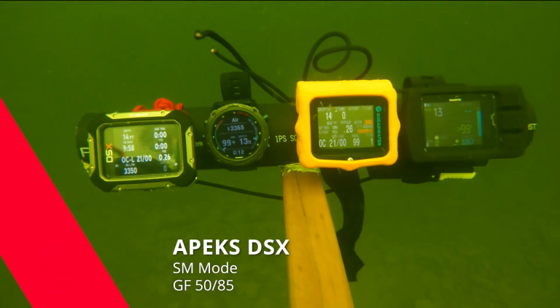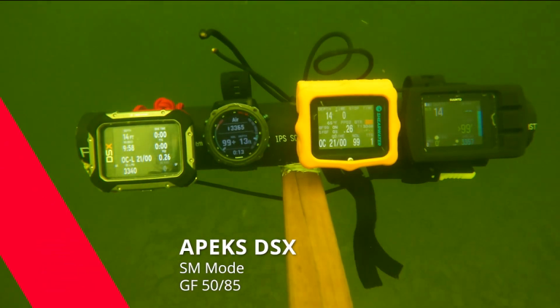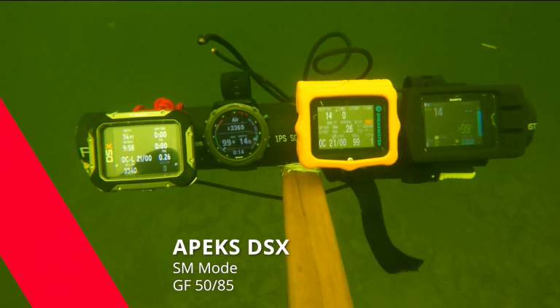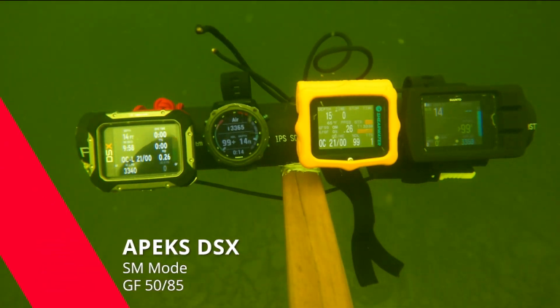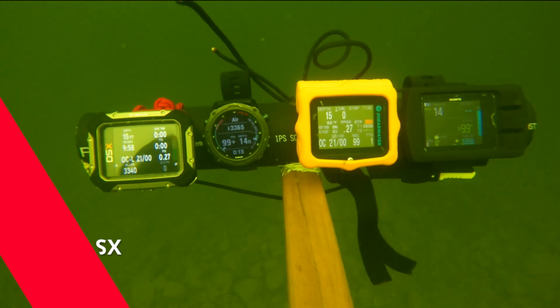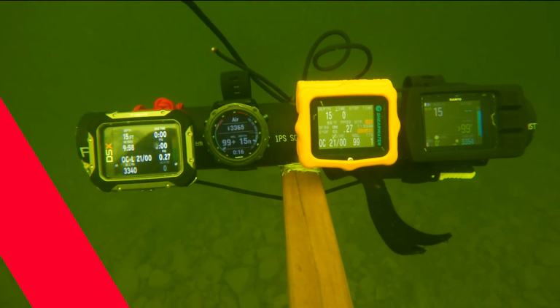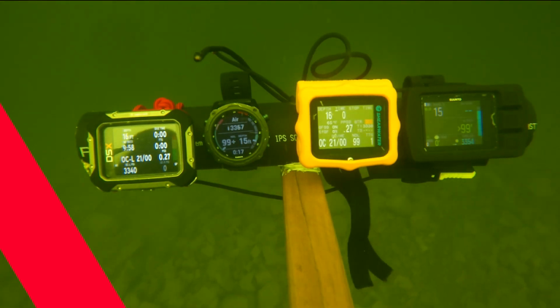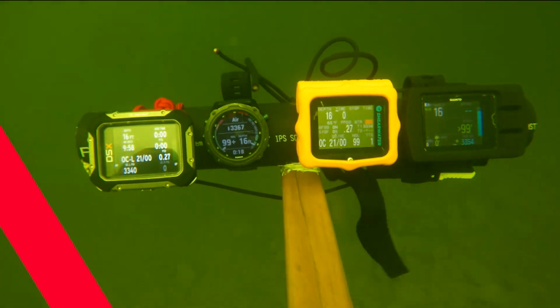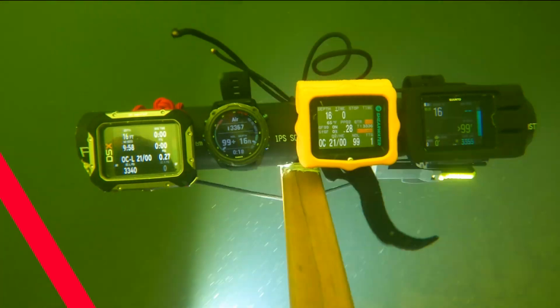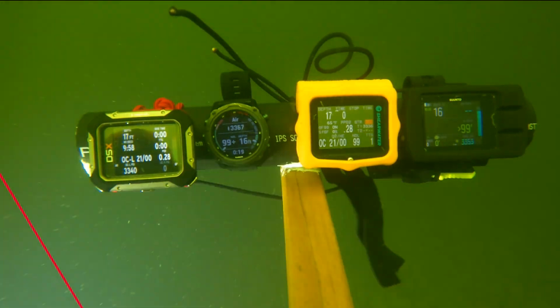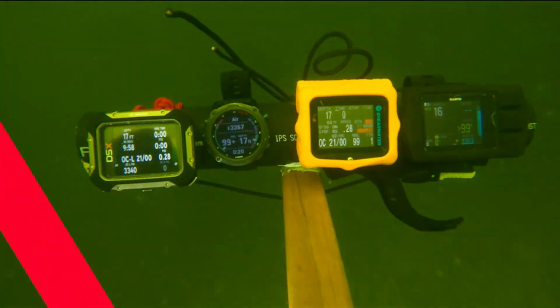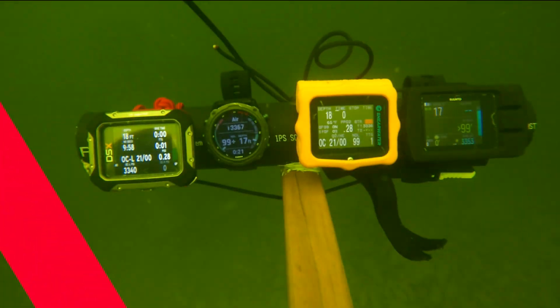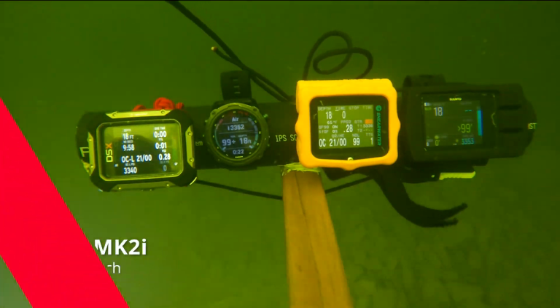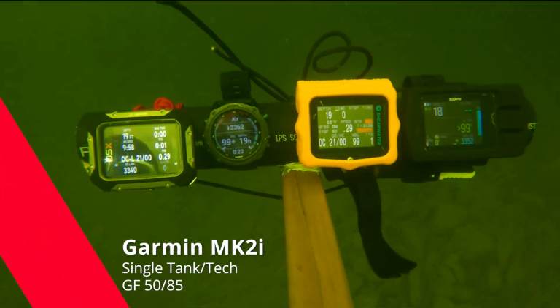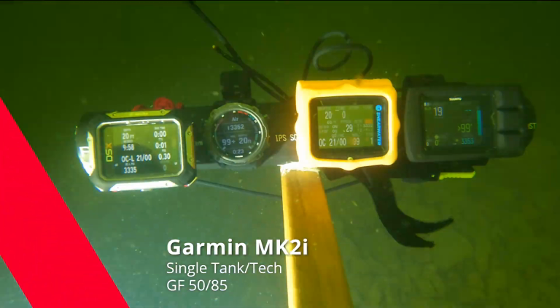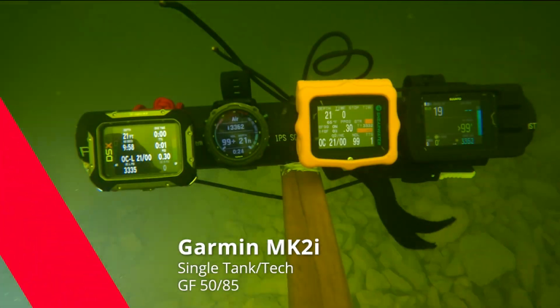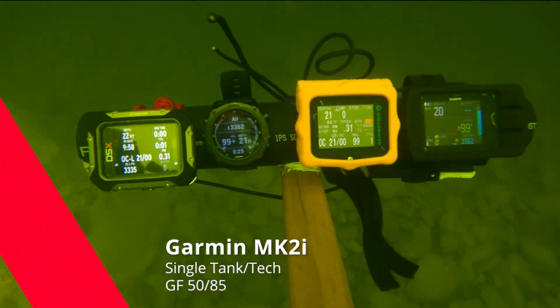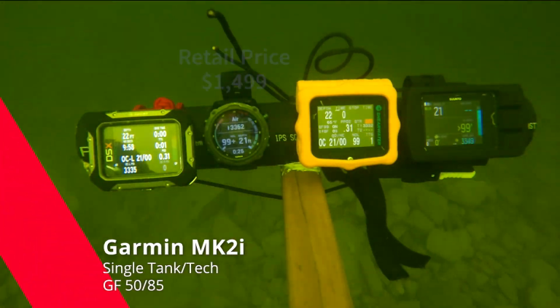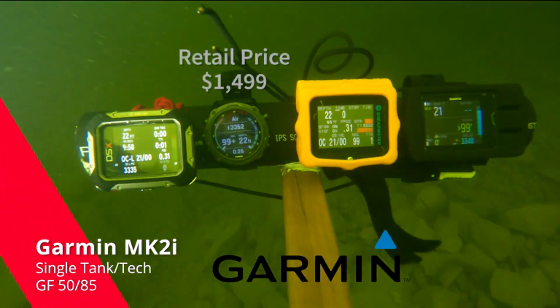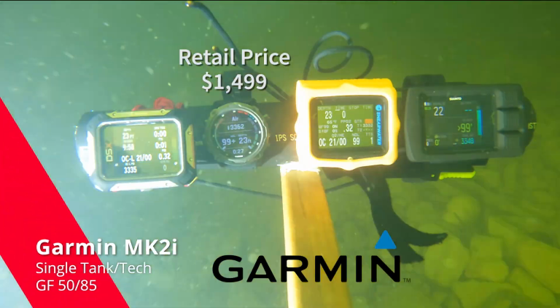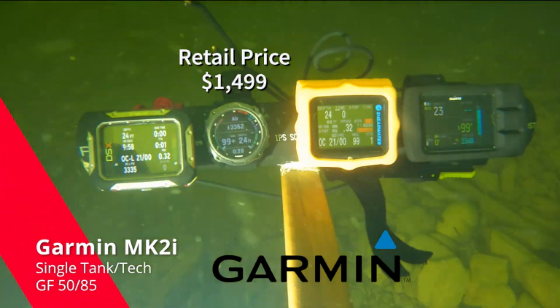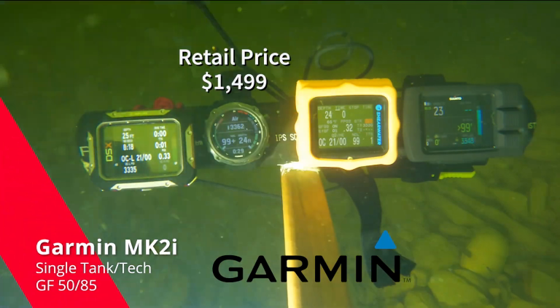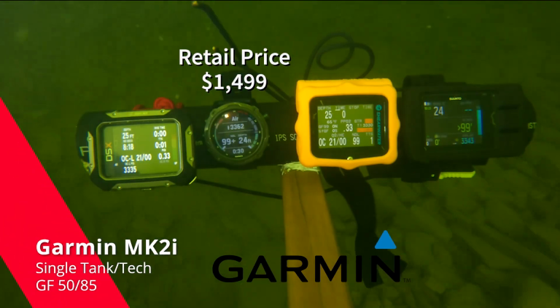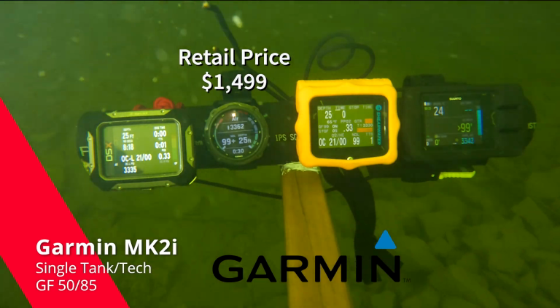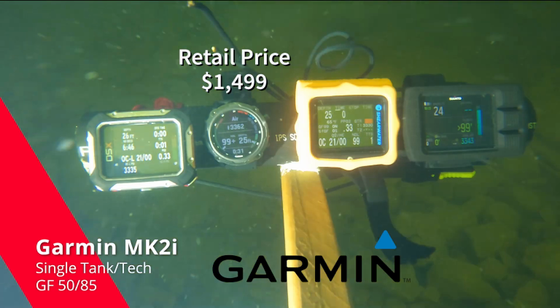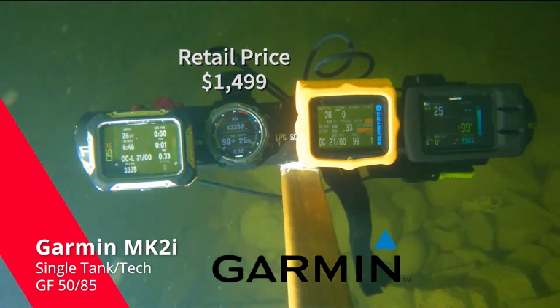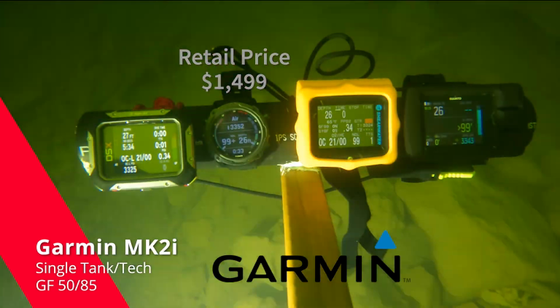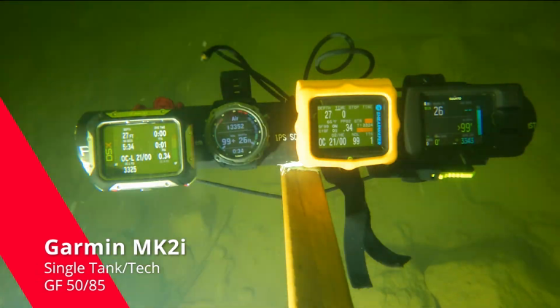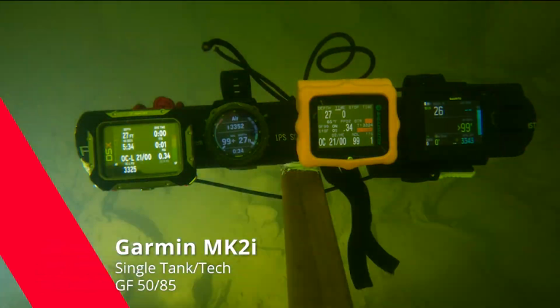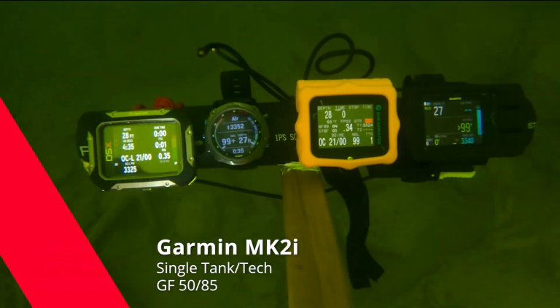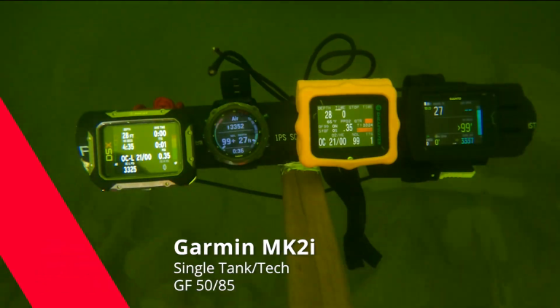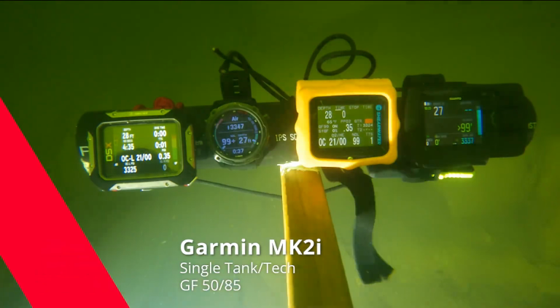Coming up next, on the second position, we have the Garmin Mark IIi, set in single tank but tech mode, gradient factor 50/85.